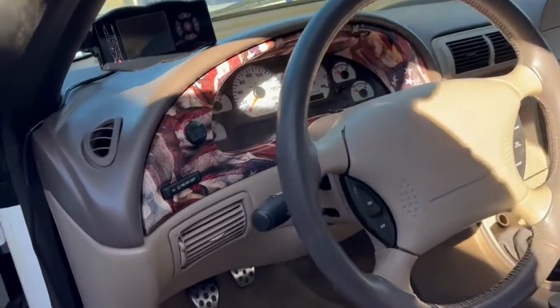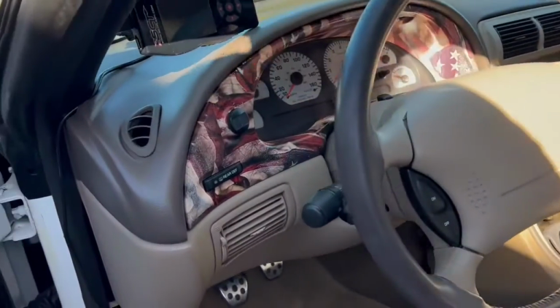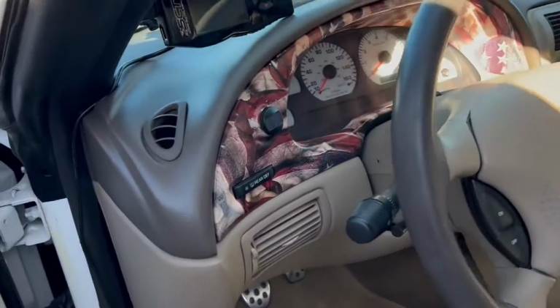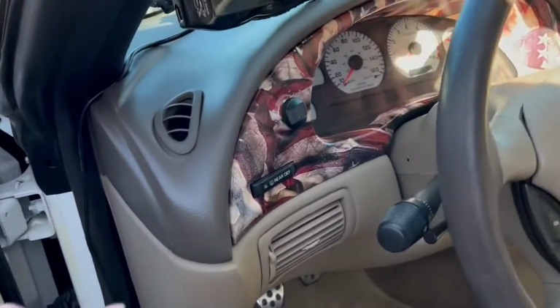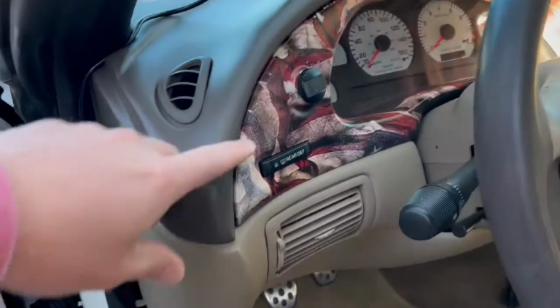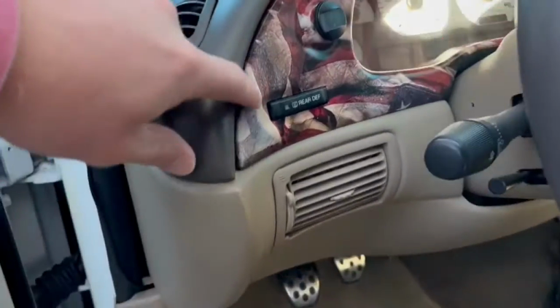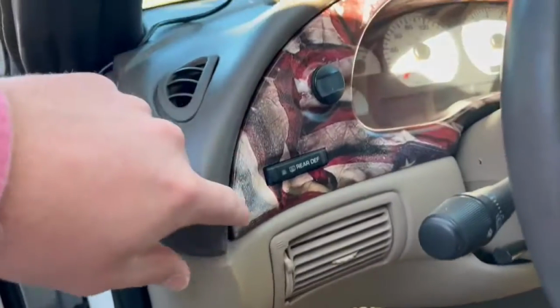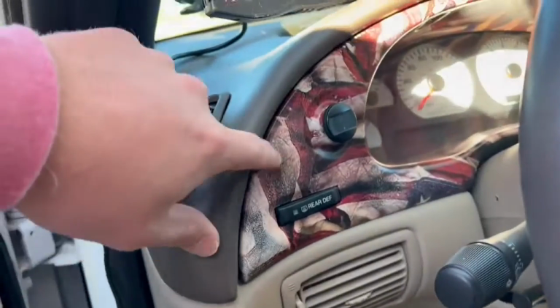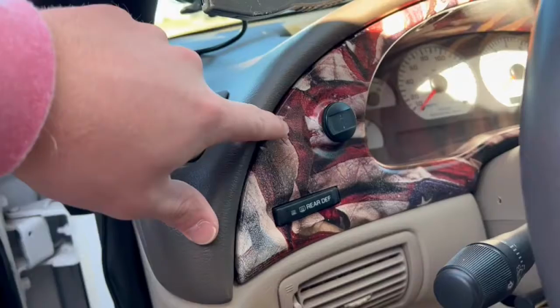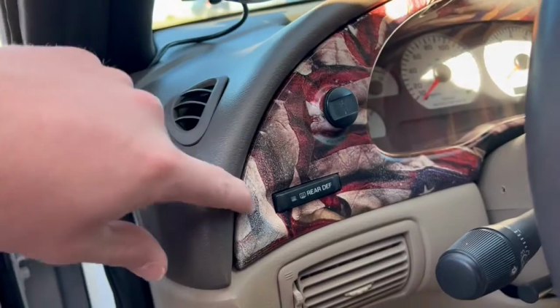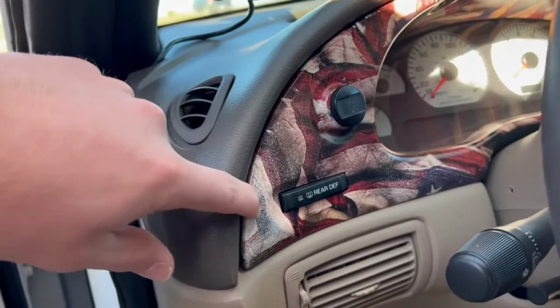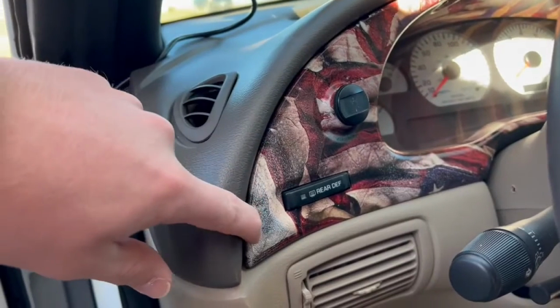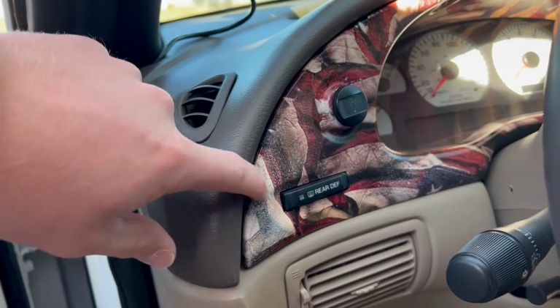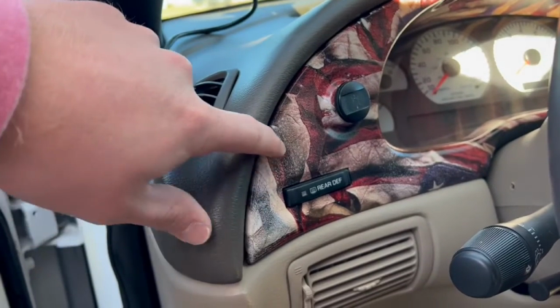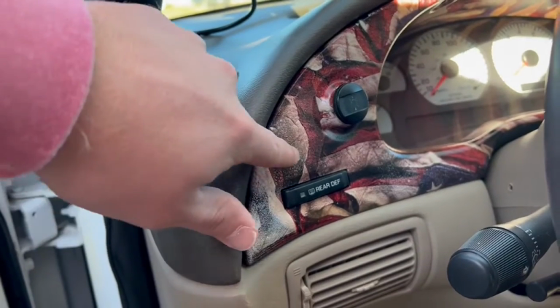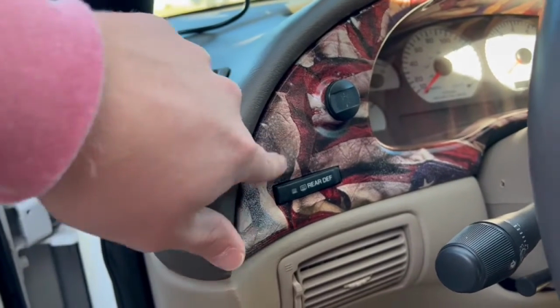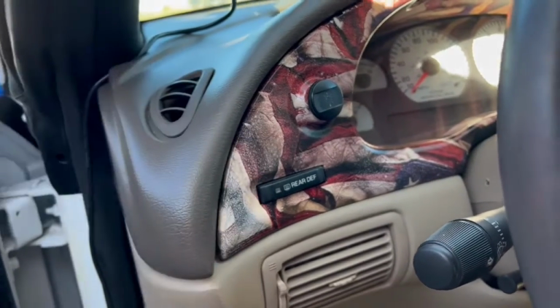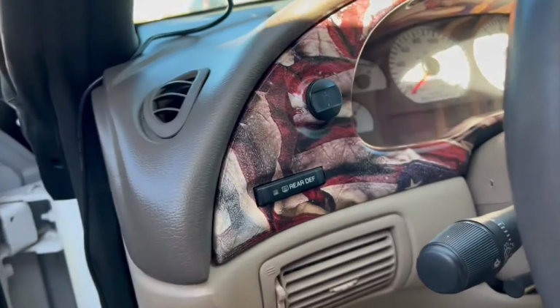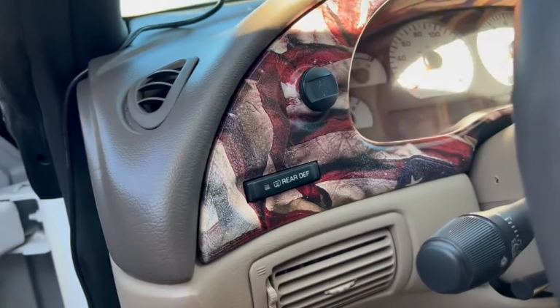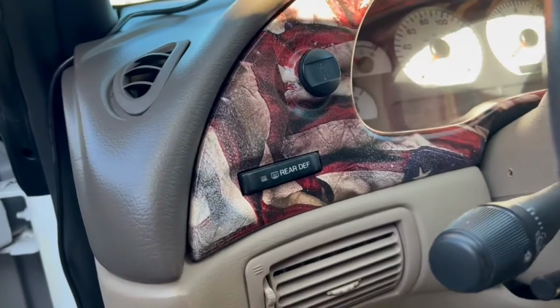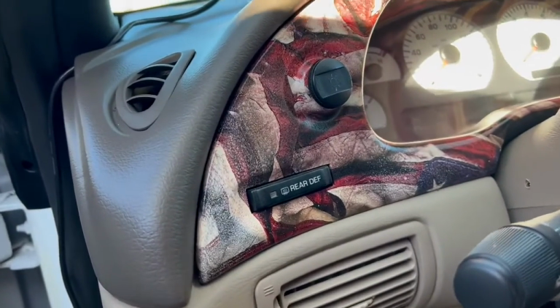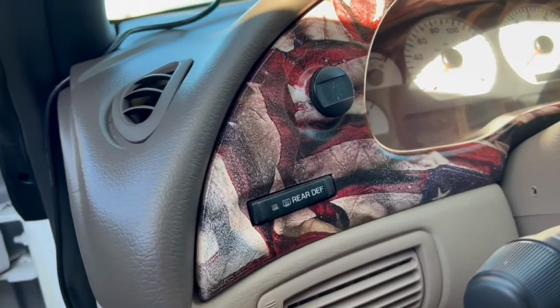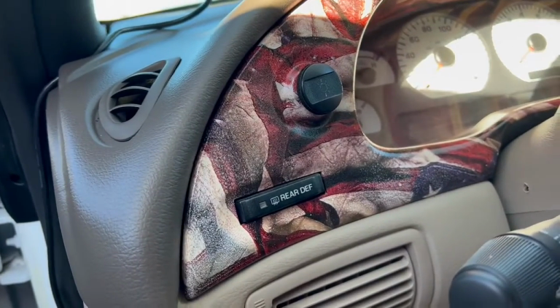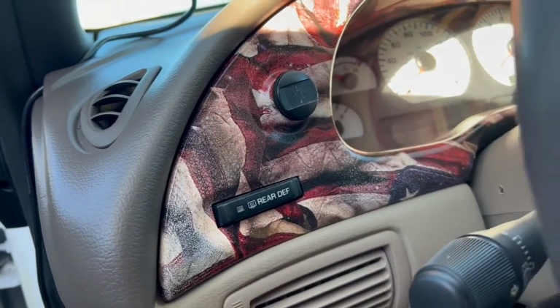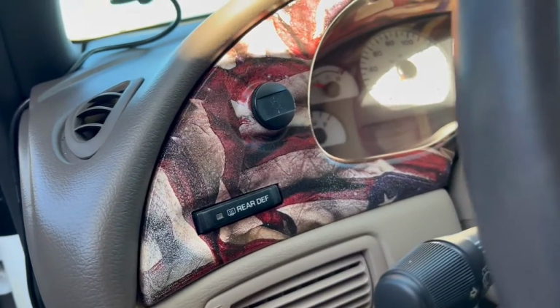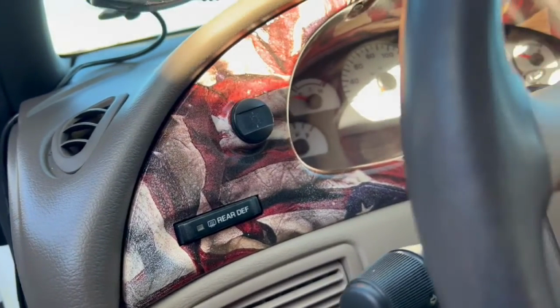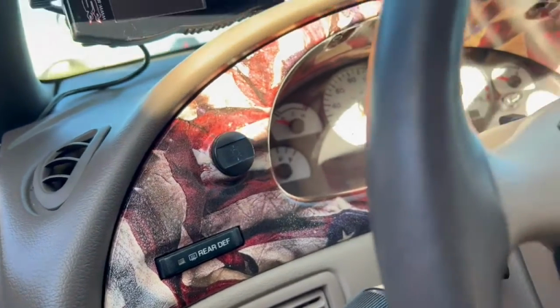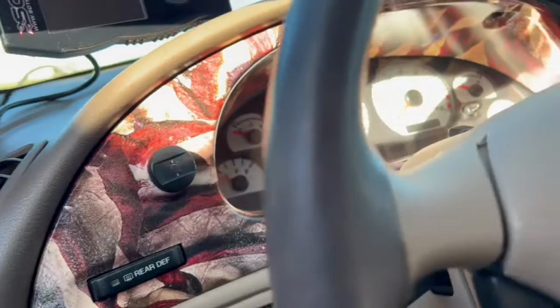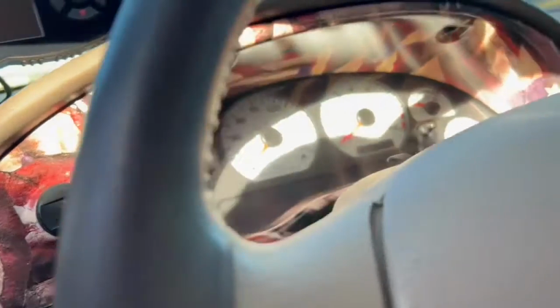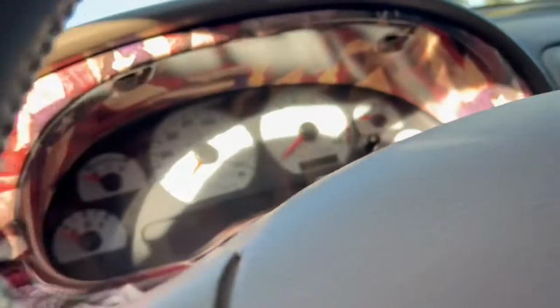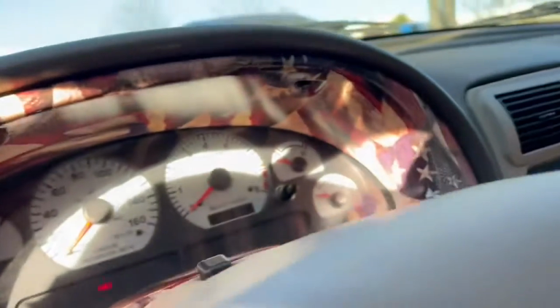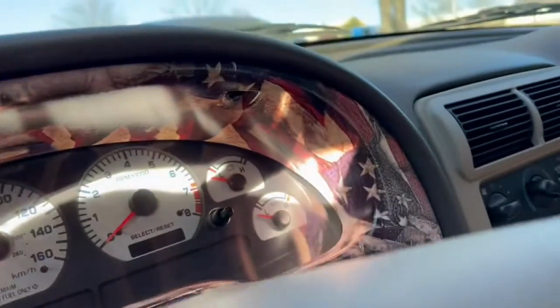I'm not liking the hydro dip — you can see where I messed up on it. You can see the bubbling; I think it's because I didn't wait for the white paint to dry.